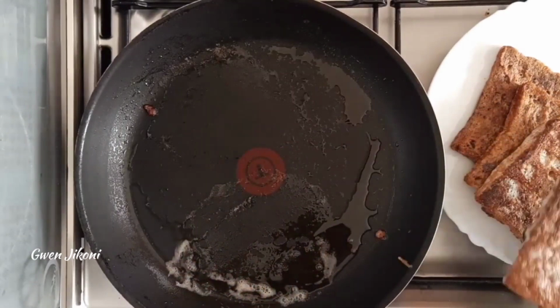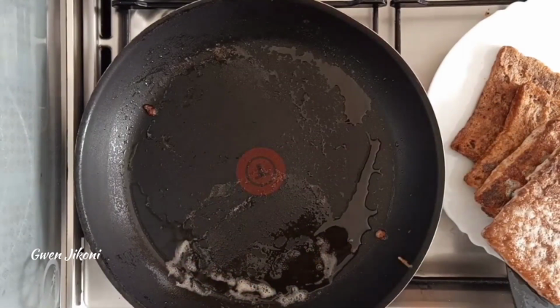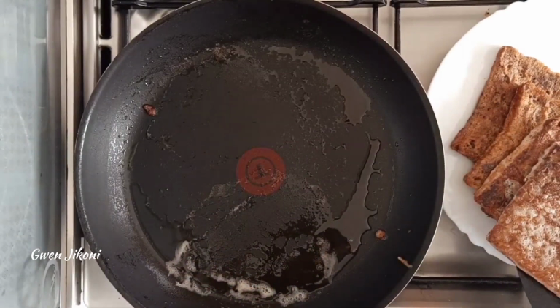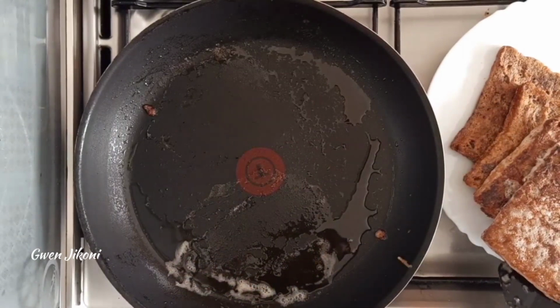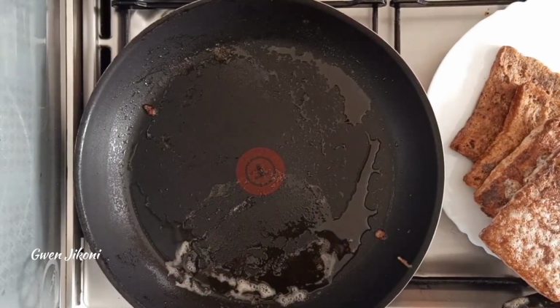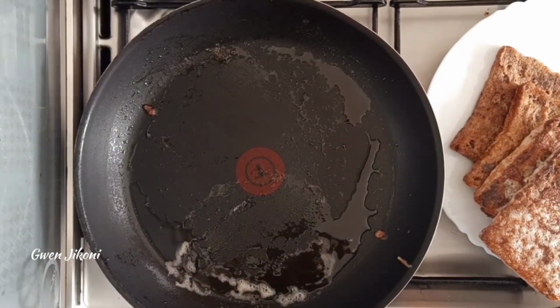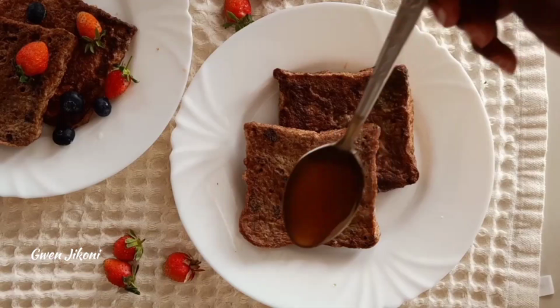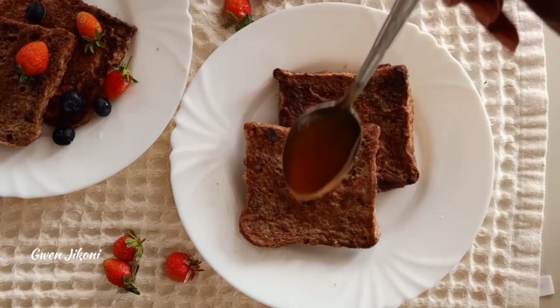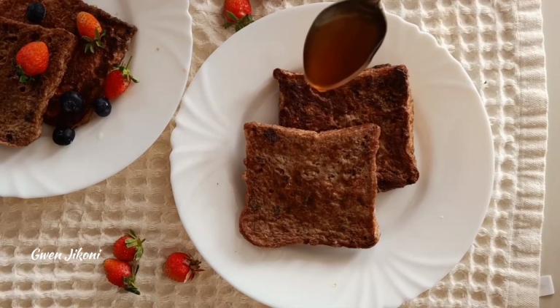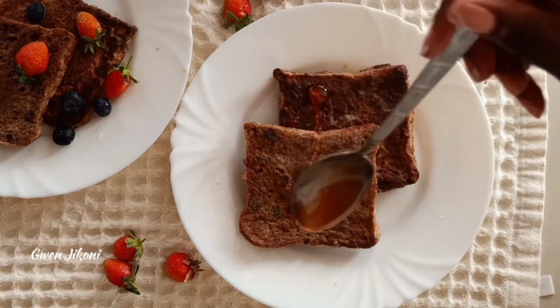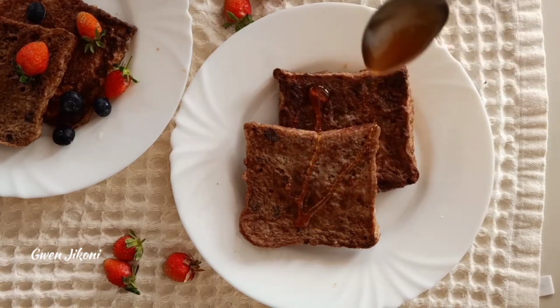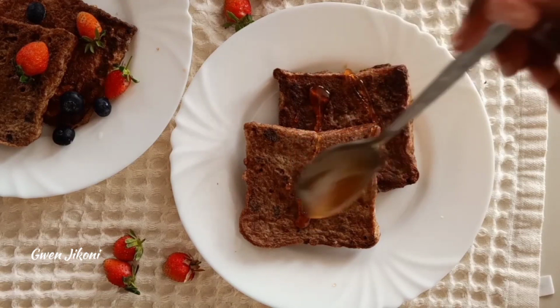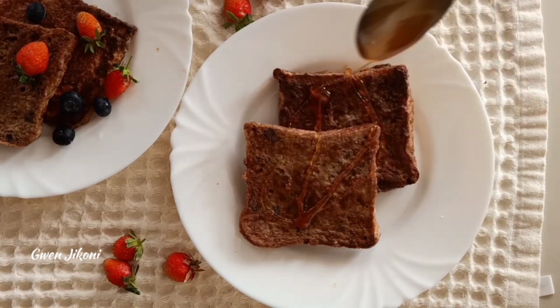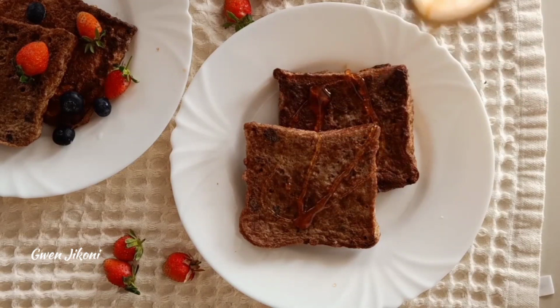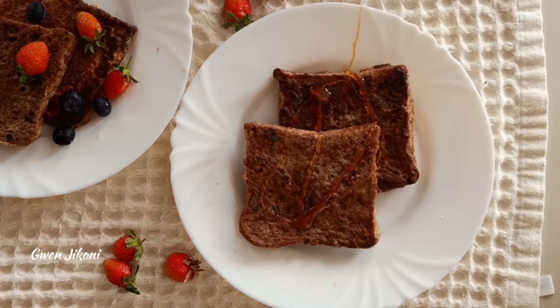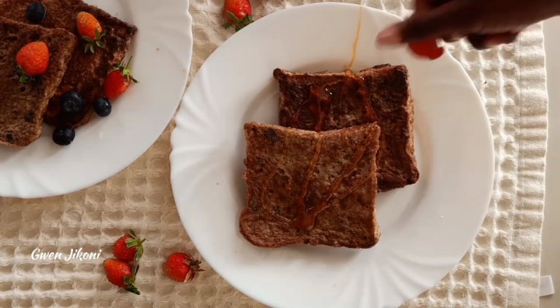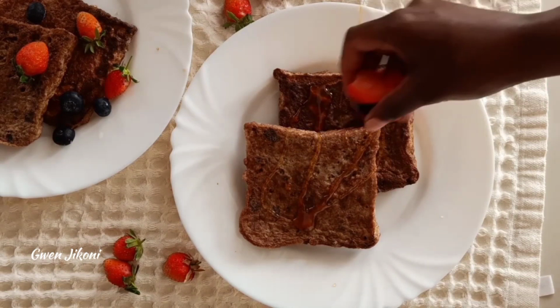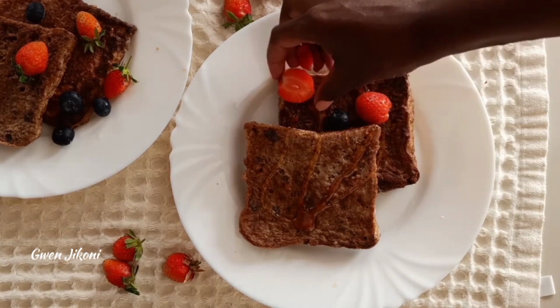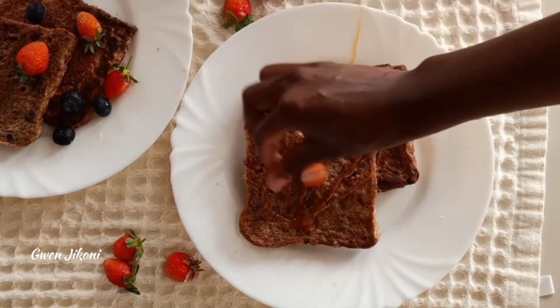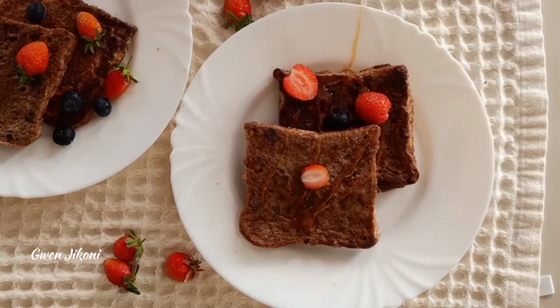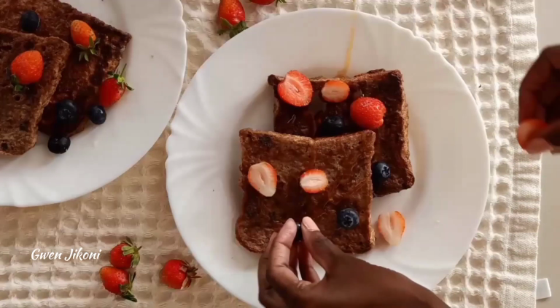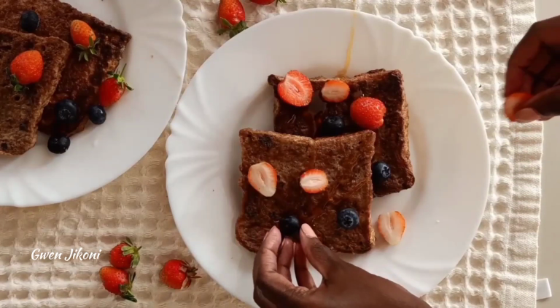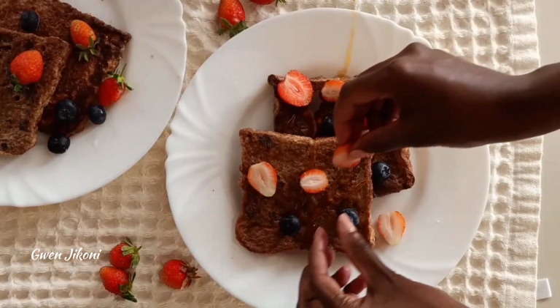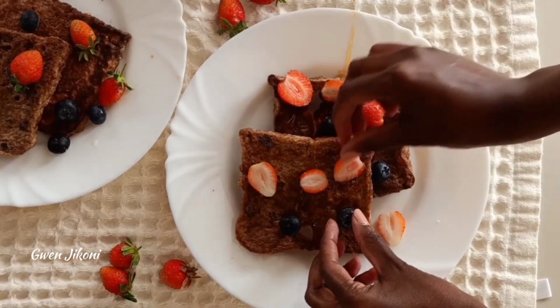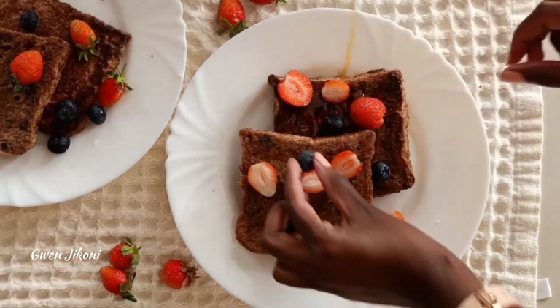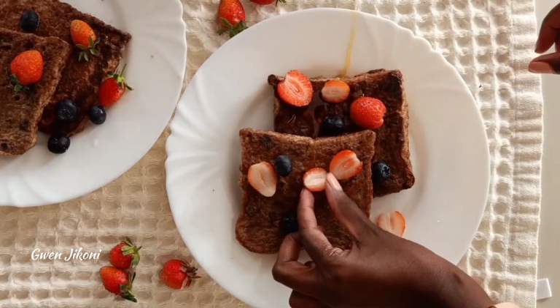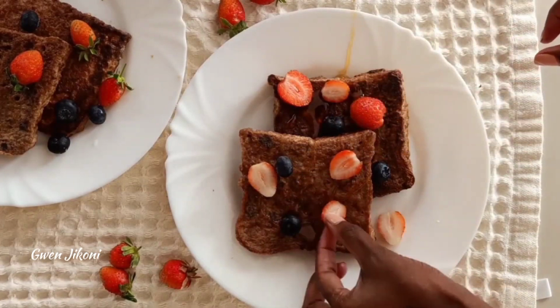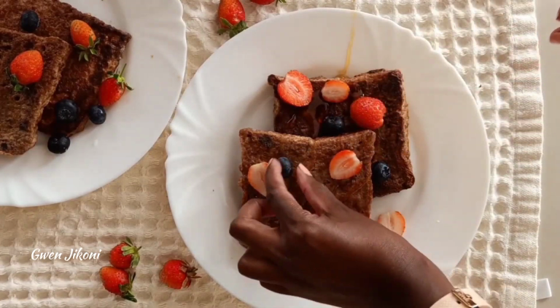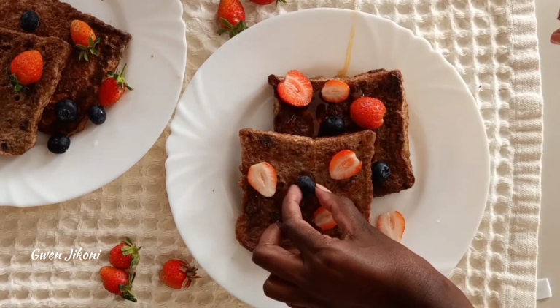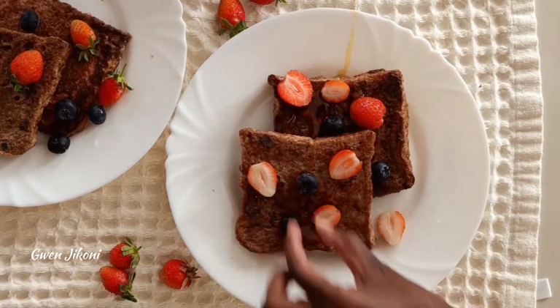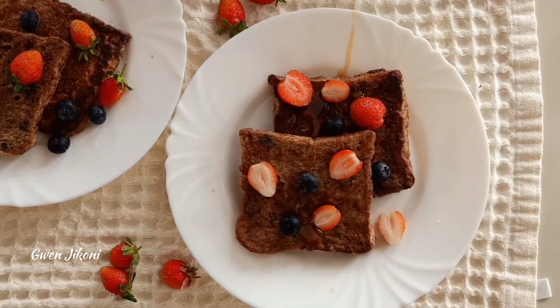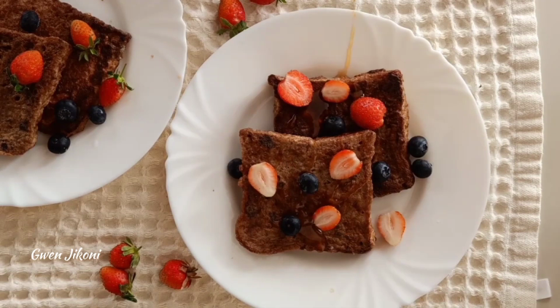Once you're done making your French toast, you can drizzle some honey before serving. You can also throw in some berries or whatever fruit you have on hand. And enjoy — that is it and you're ready to enjoy!